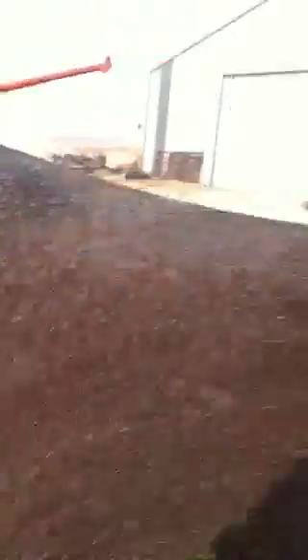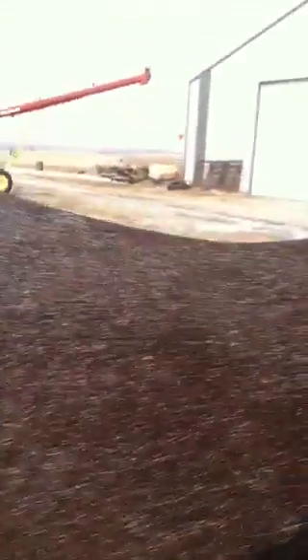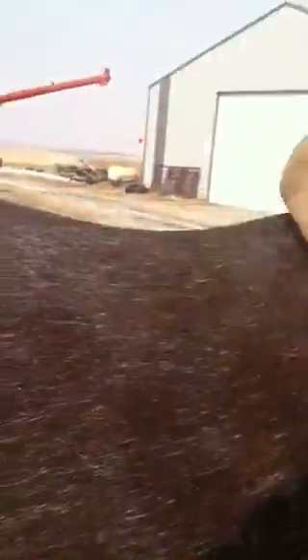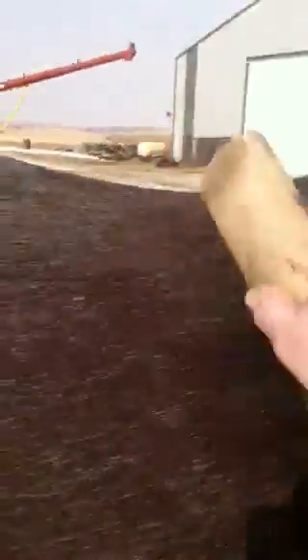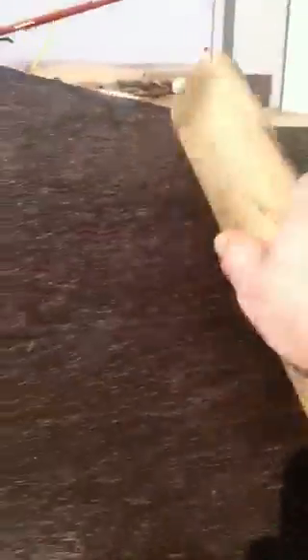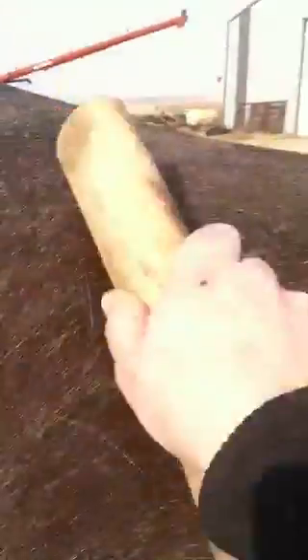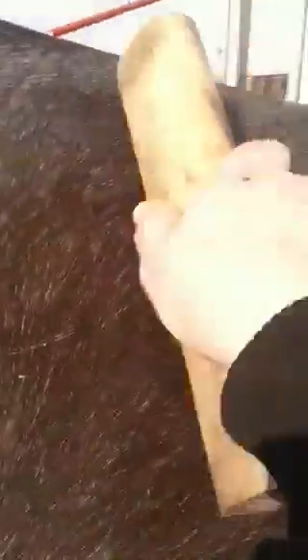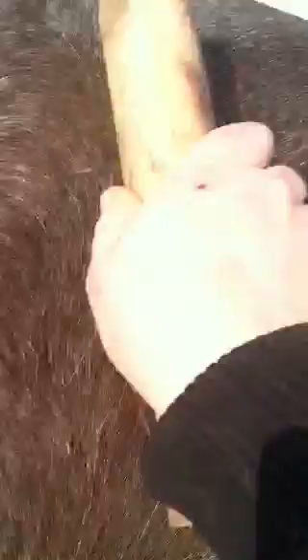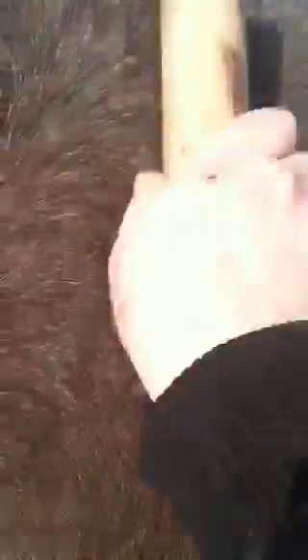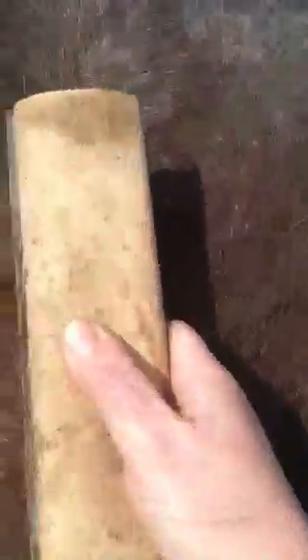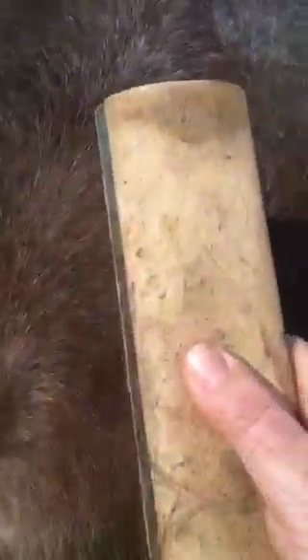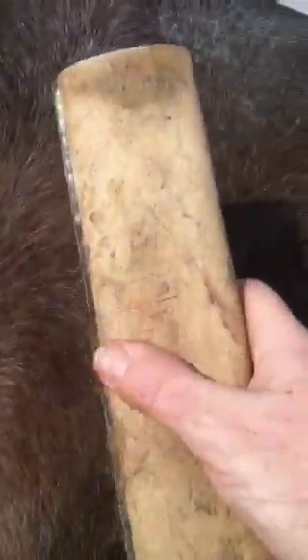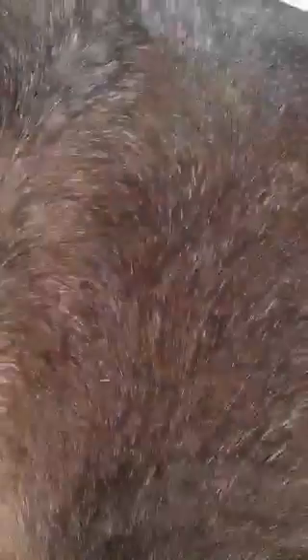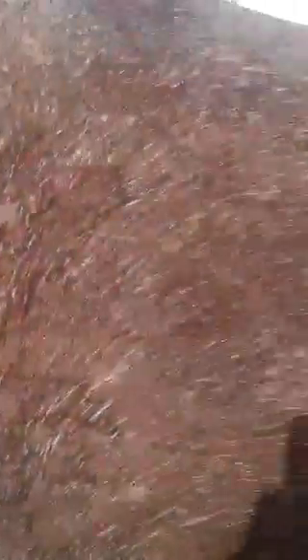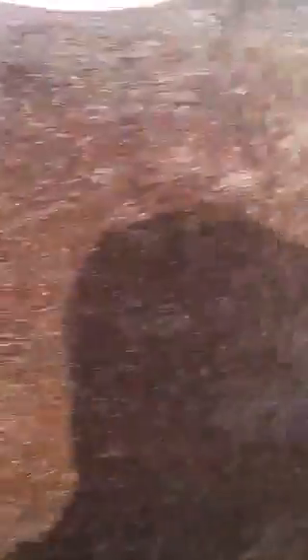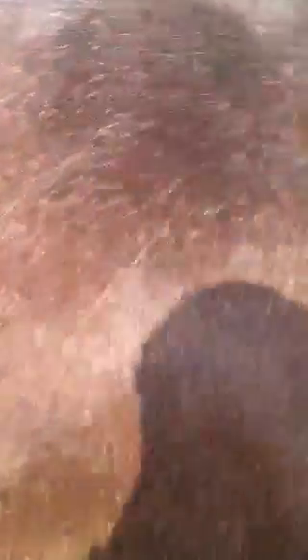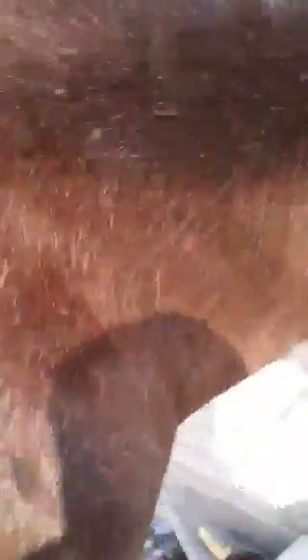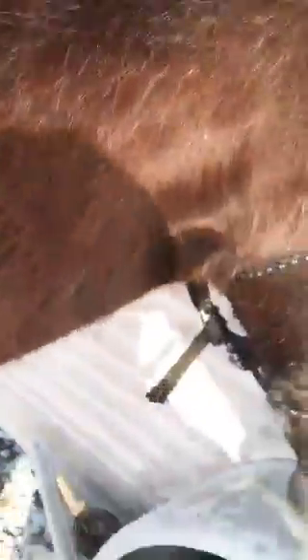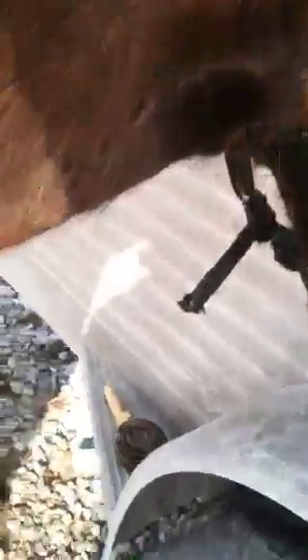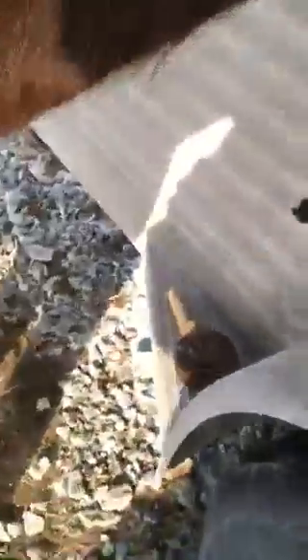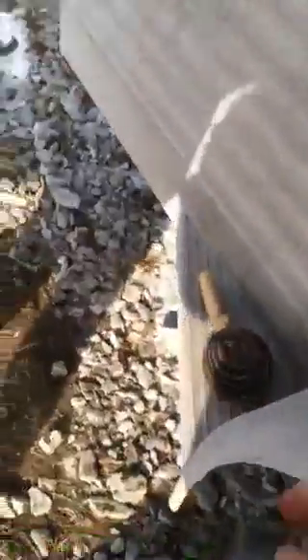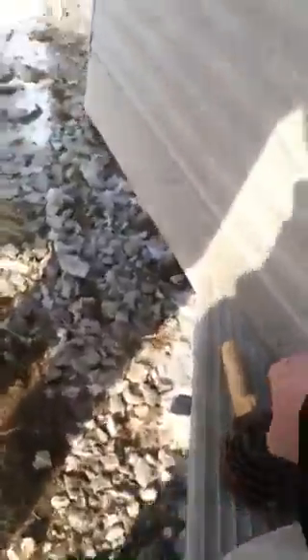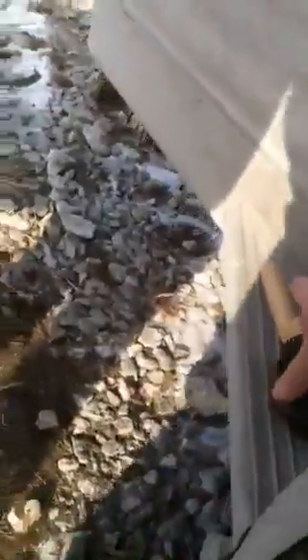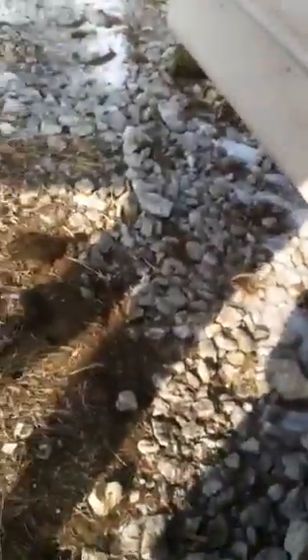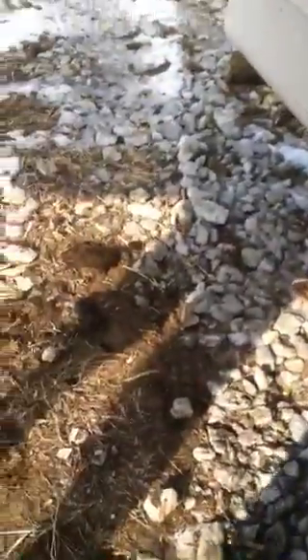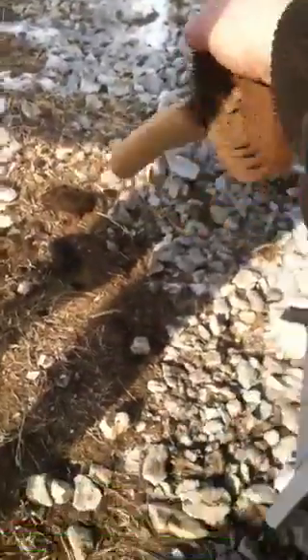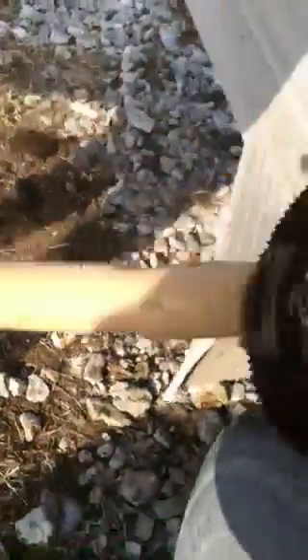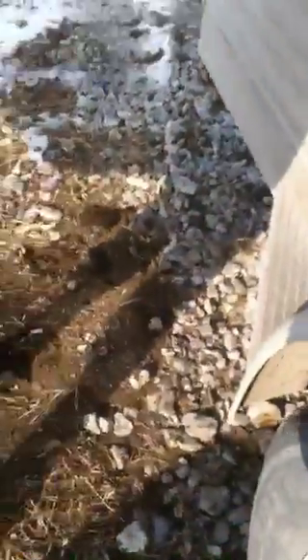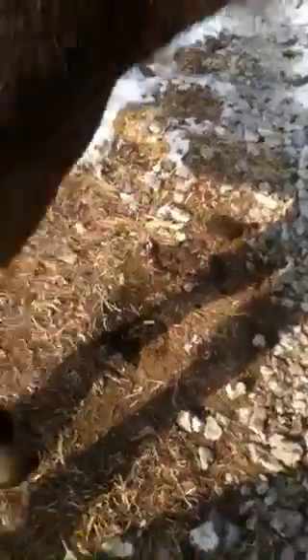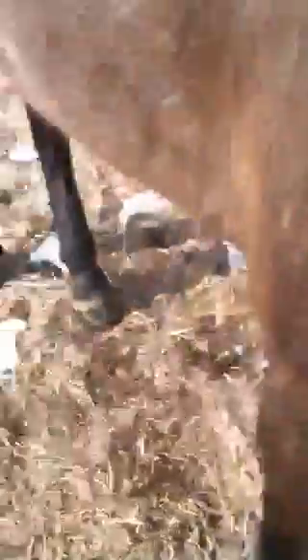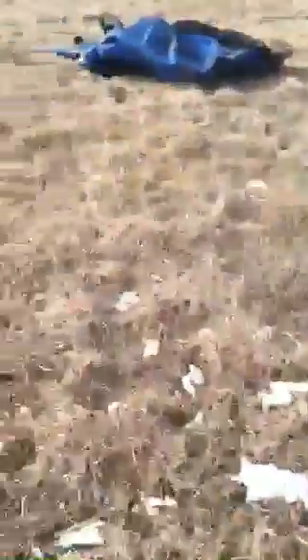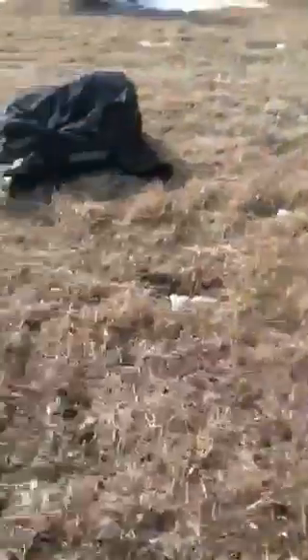Now this horse isn't shedding very much yet, so I'm going to do the same thing on Piper so you can kind of see all the hair that comes out. So I have to locate my curry comb that Zoe dropped for me. So we'll go over here to Piper.